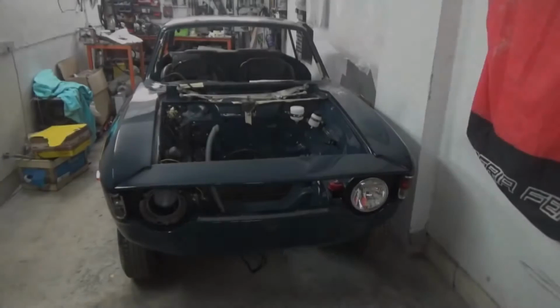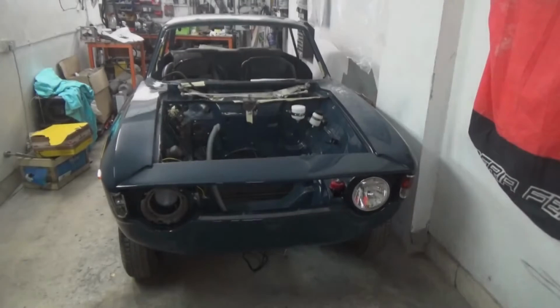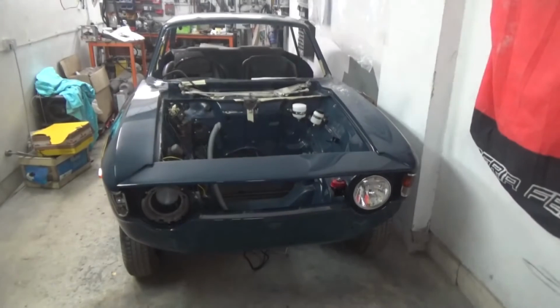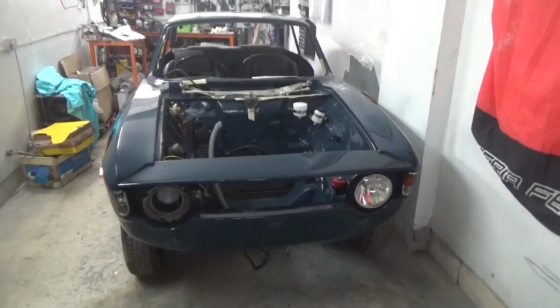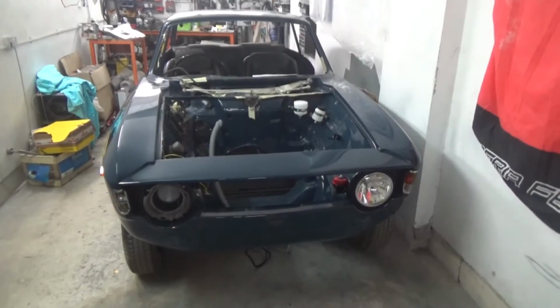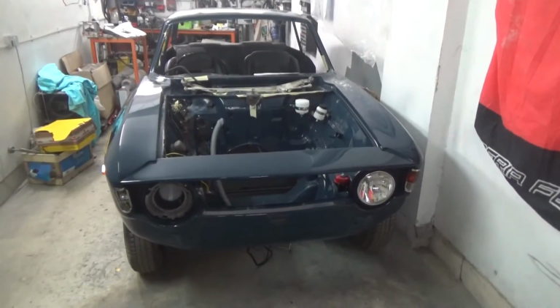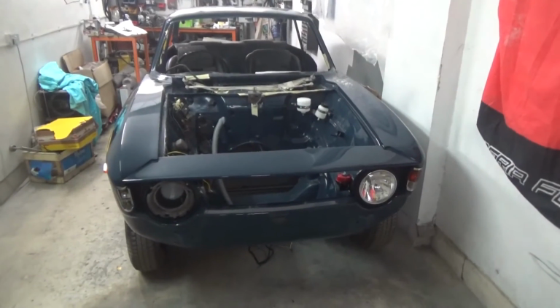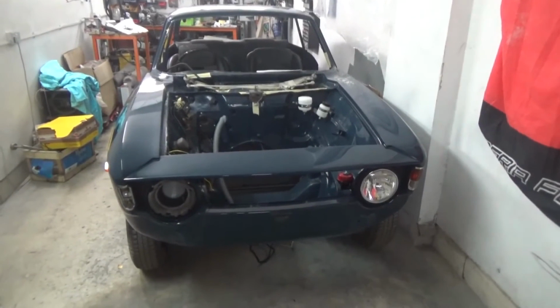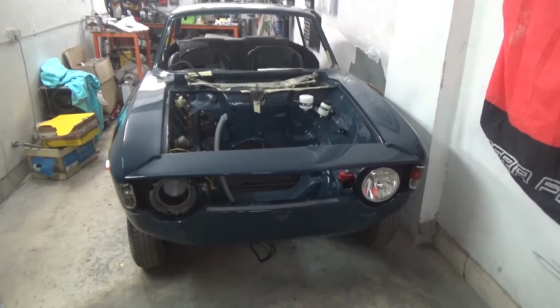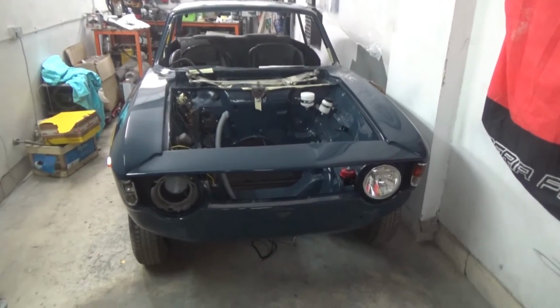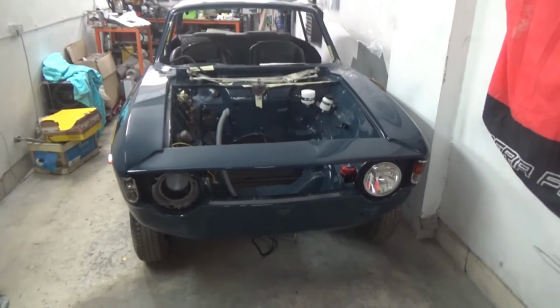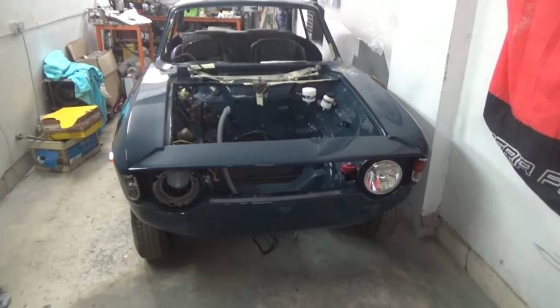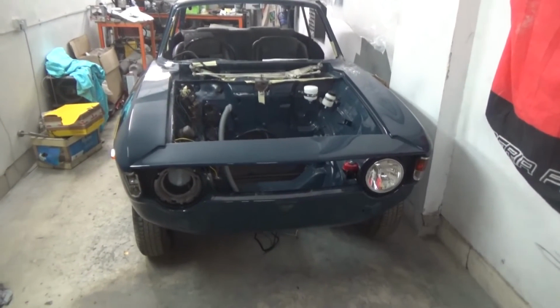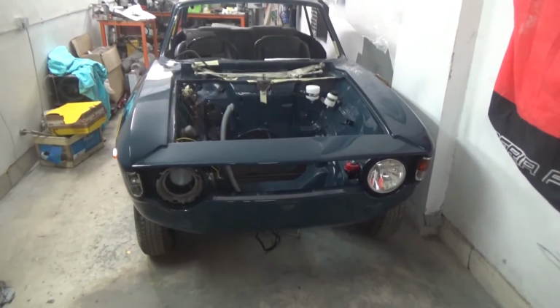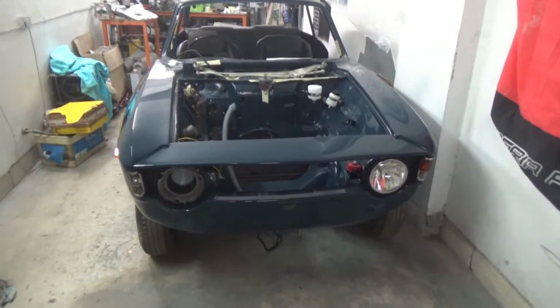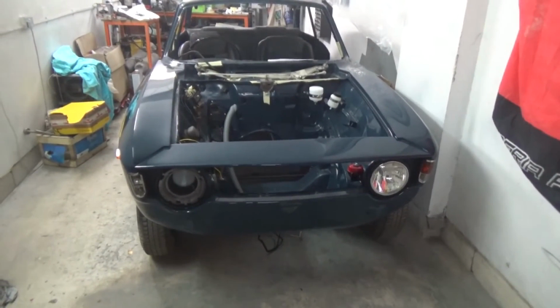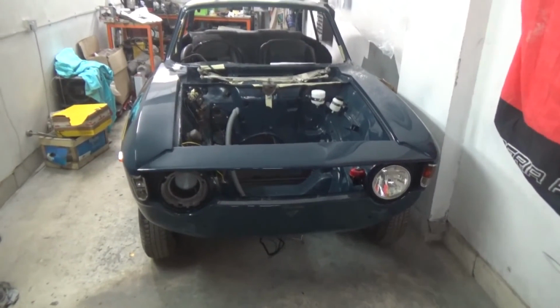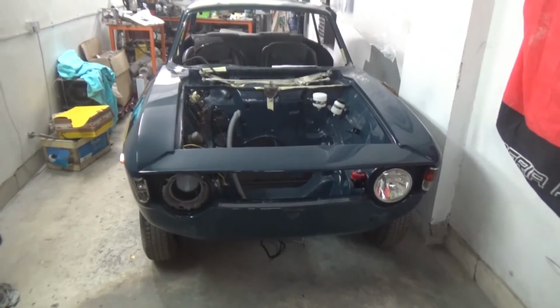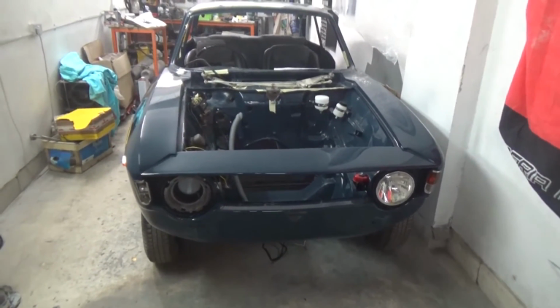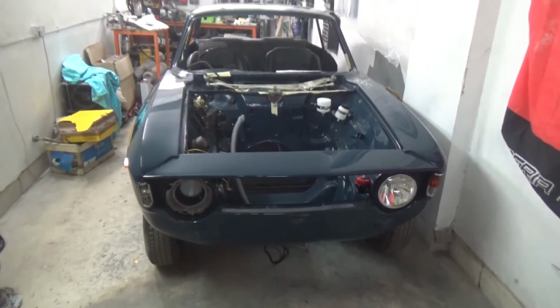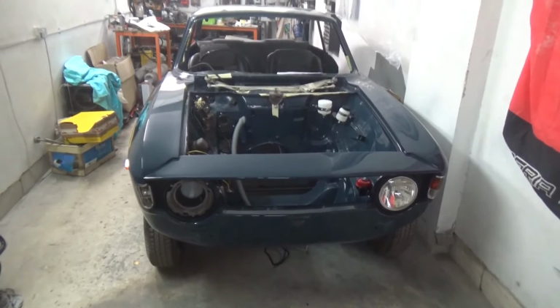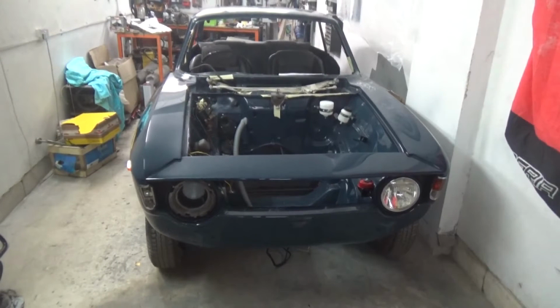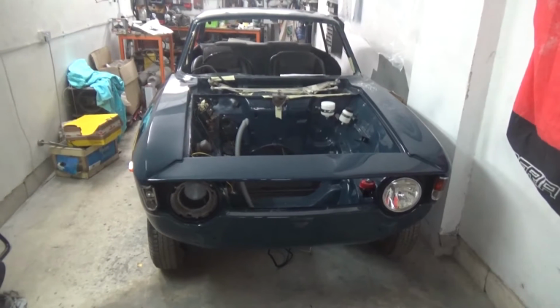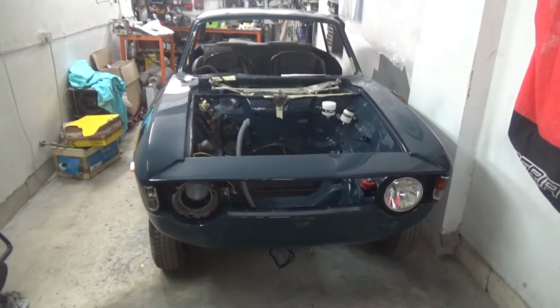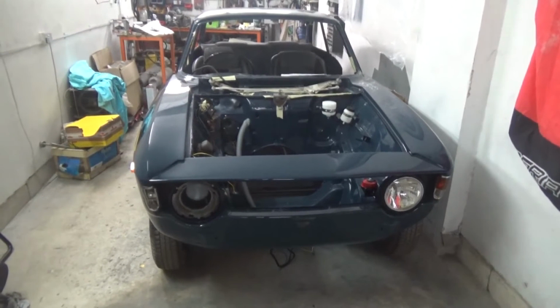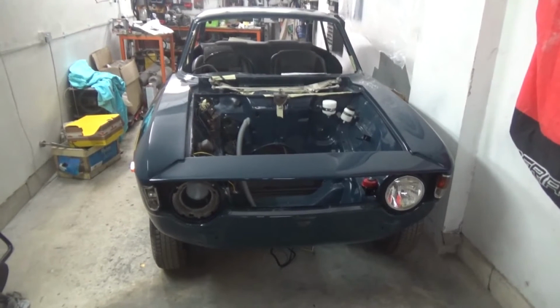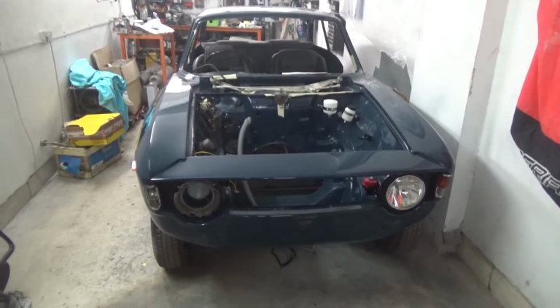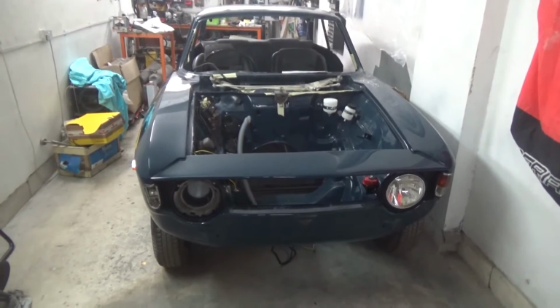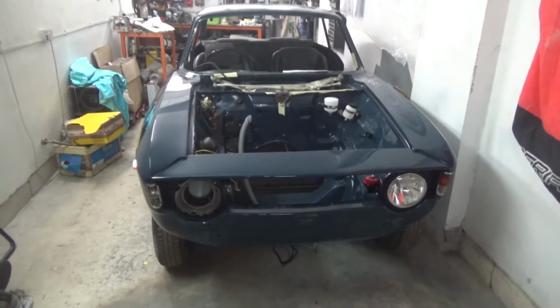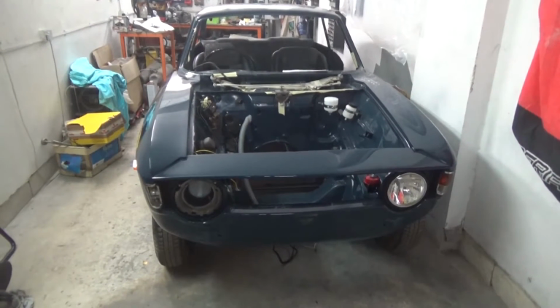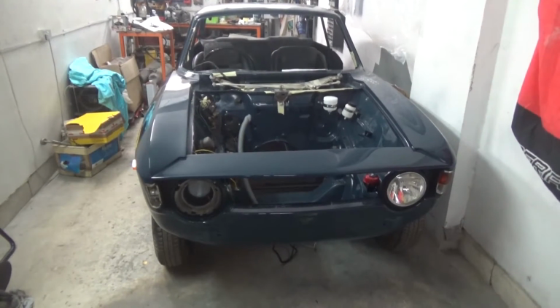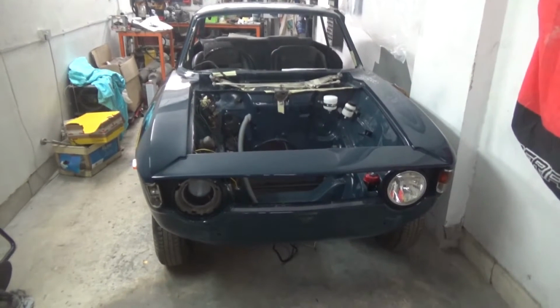Hi everyone and welcome to episode 19 of Raising Junior. In this episode we're going to cover the rear axle — building it and putting it back together.